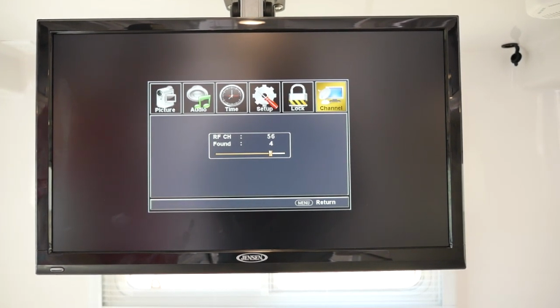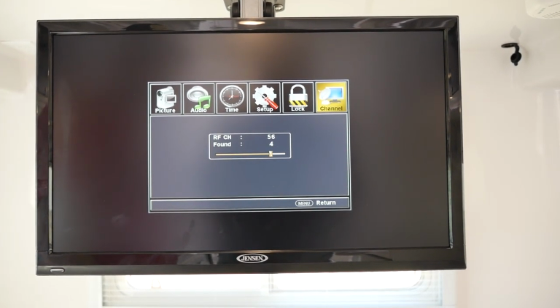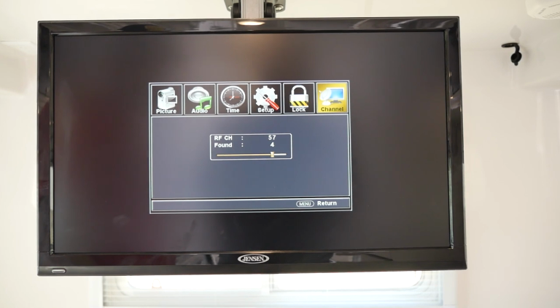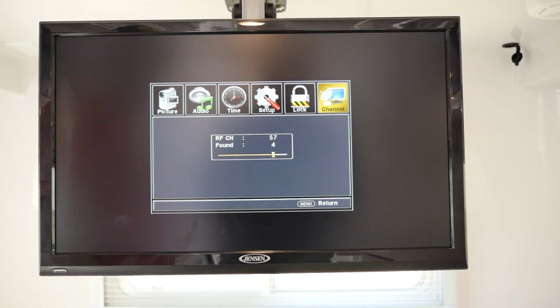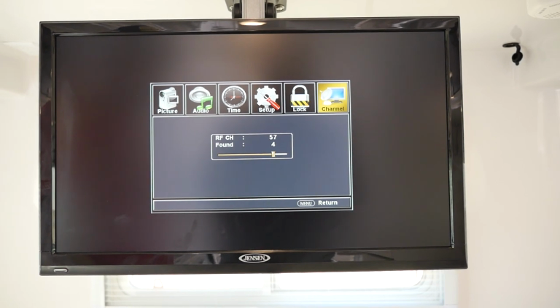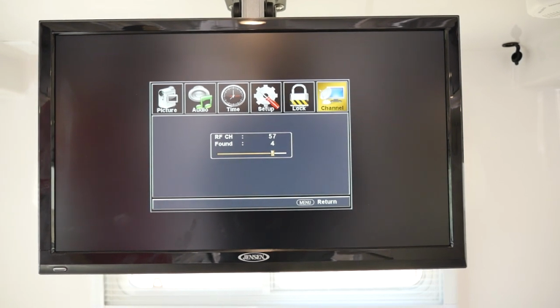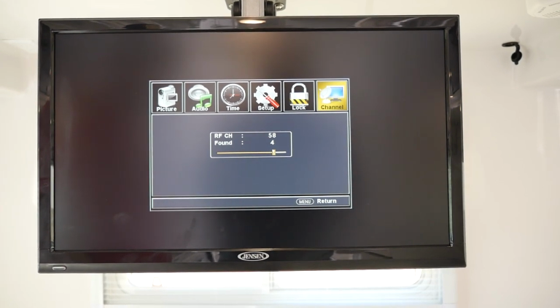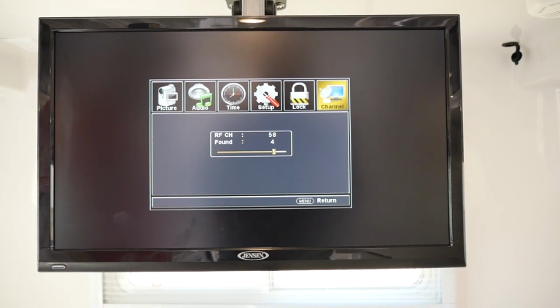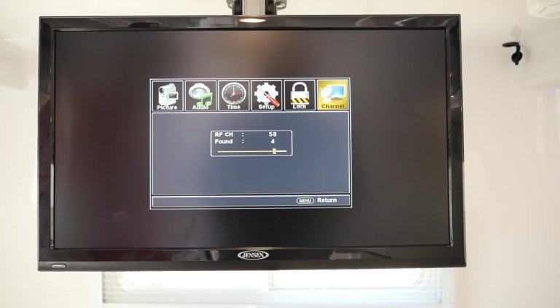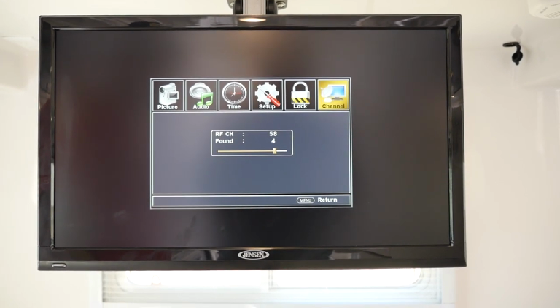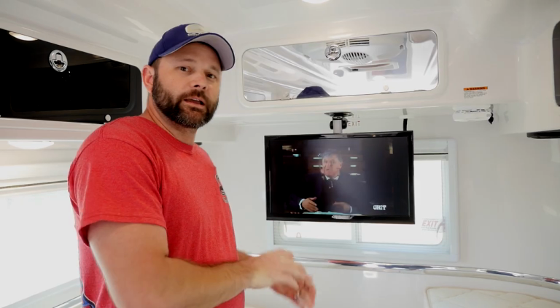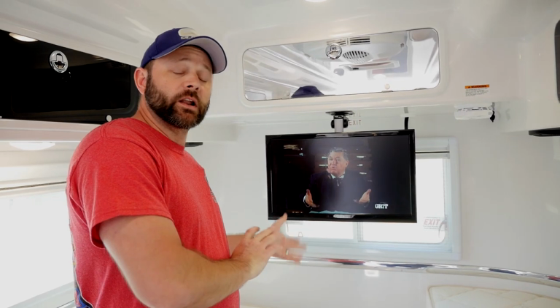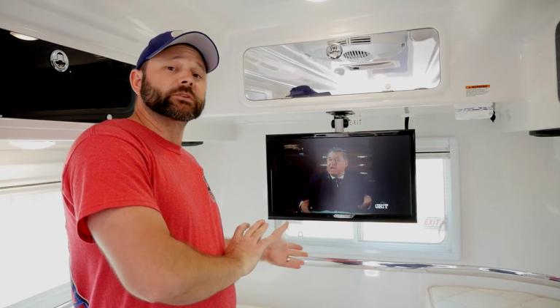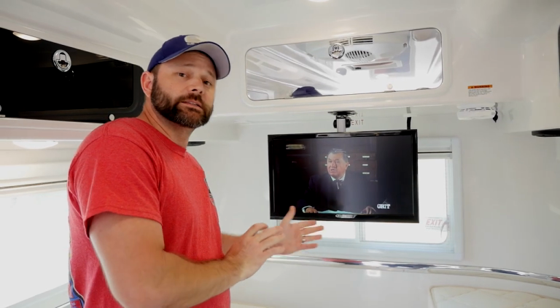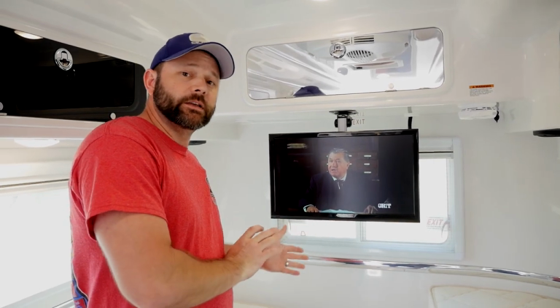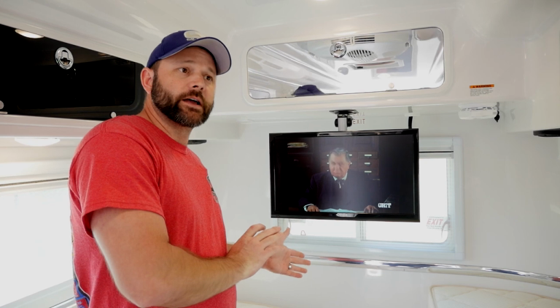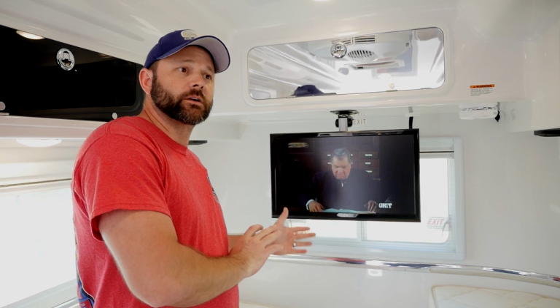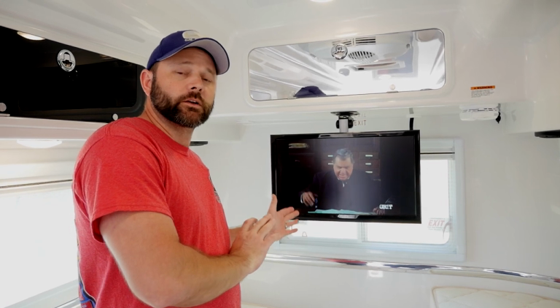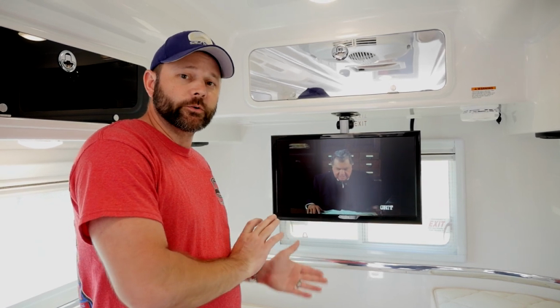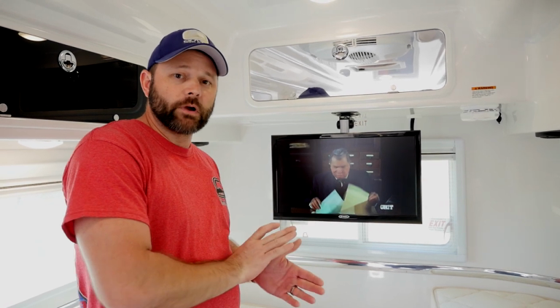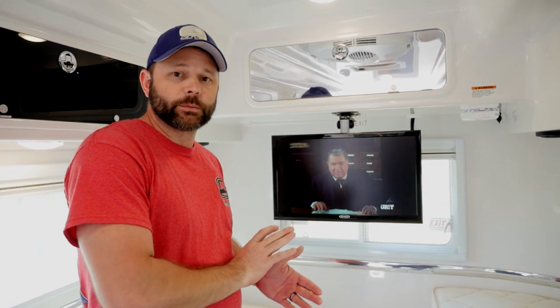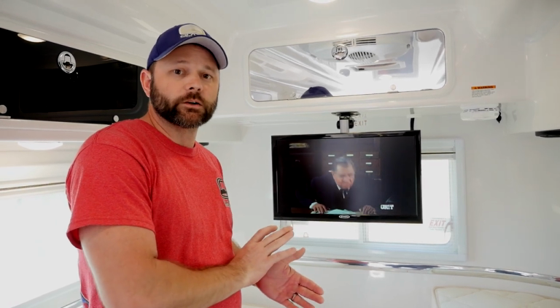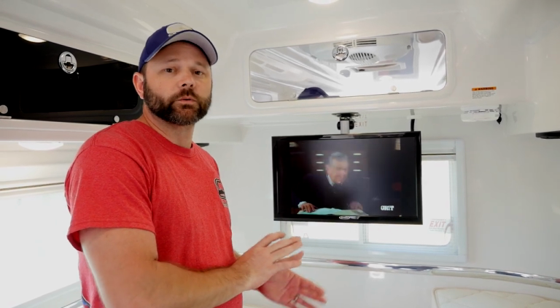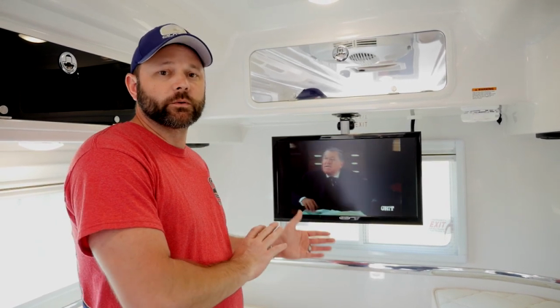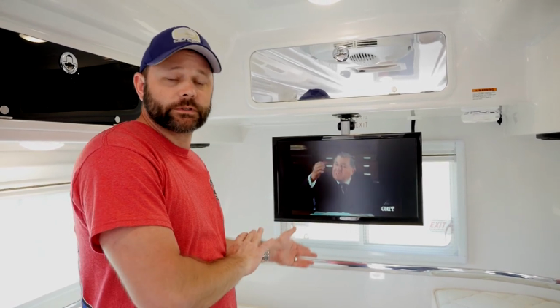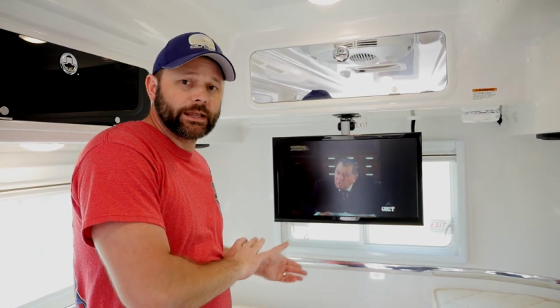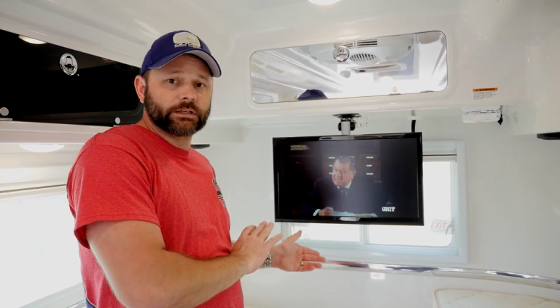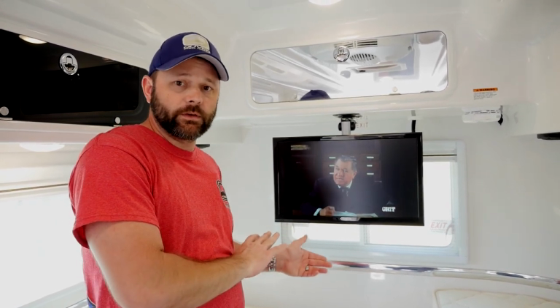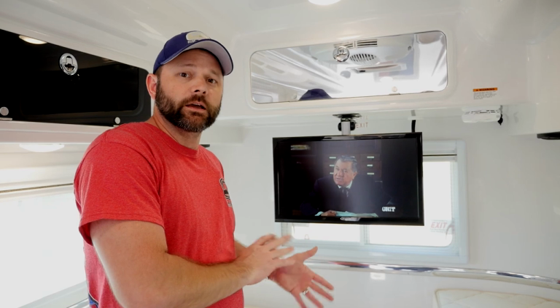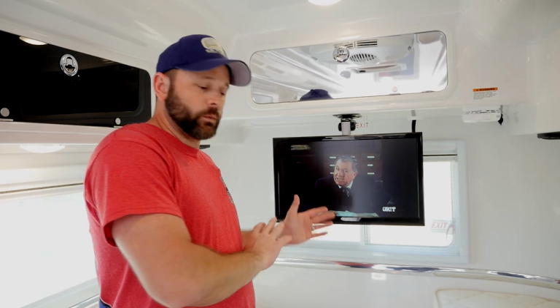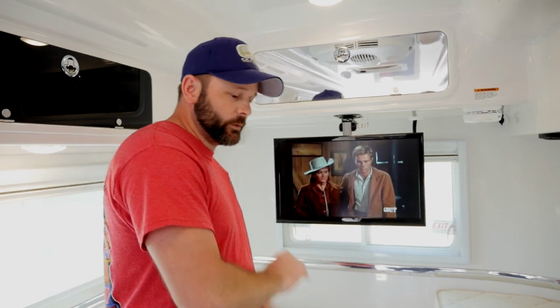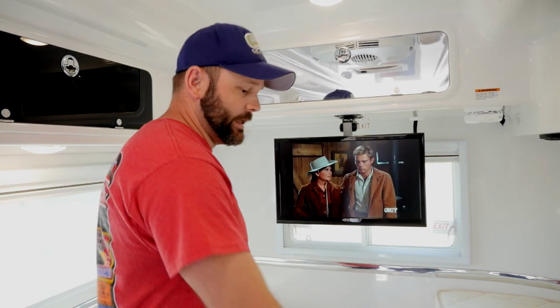Now that we have our TV channels, what we want to do is set up our sound. If you're unable to get TV sound through to the radio speakers, what you'll want to do is go into the settings of the TV. We're going to do that now.